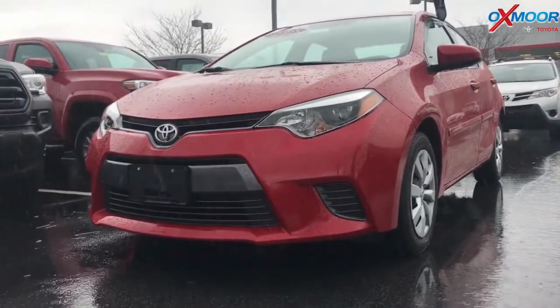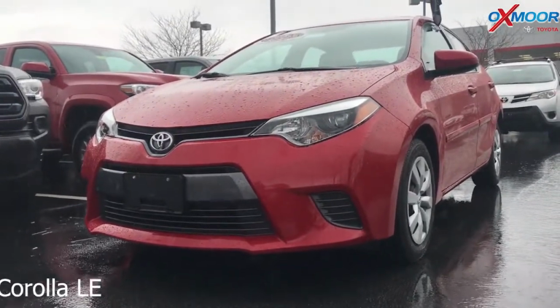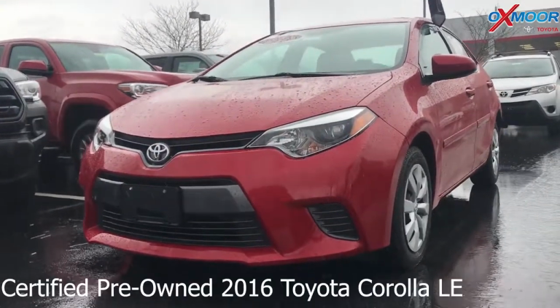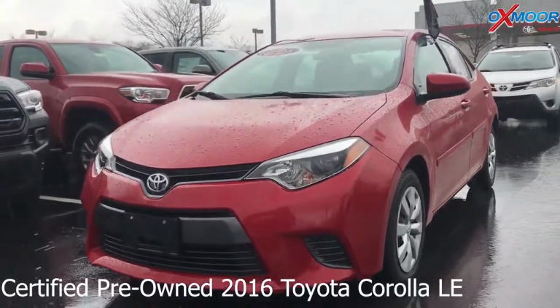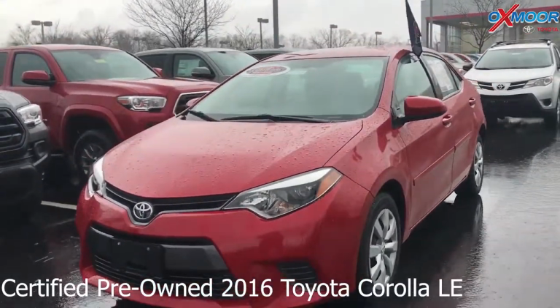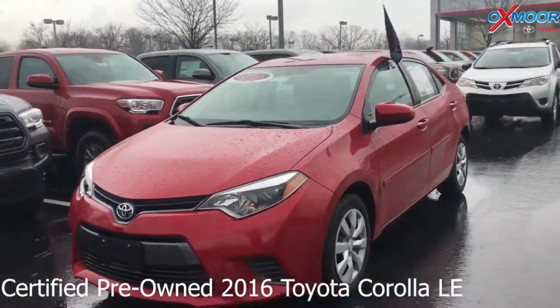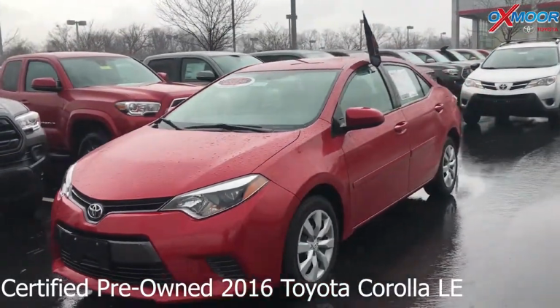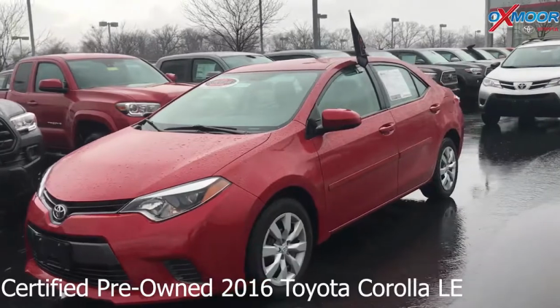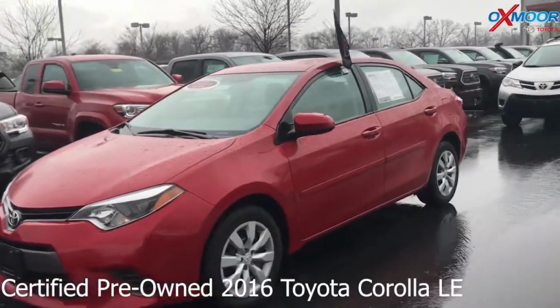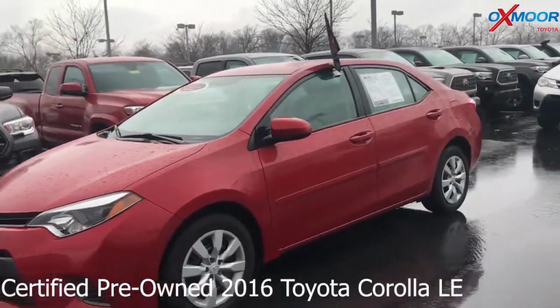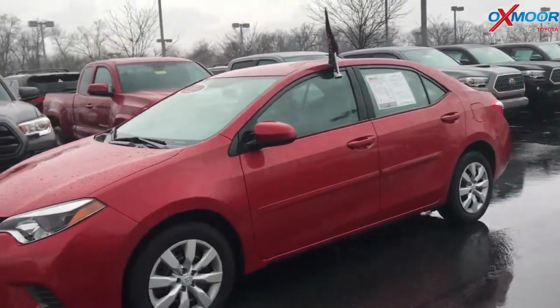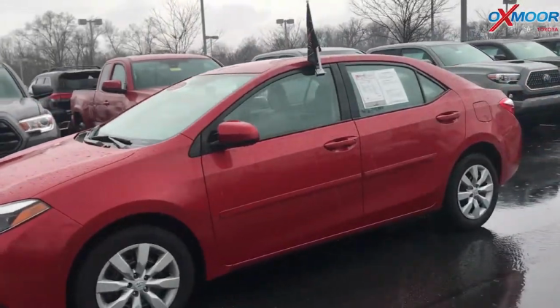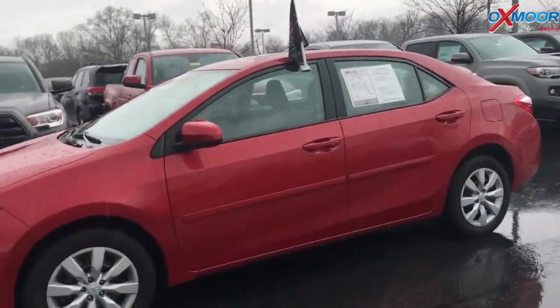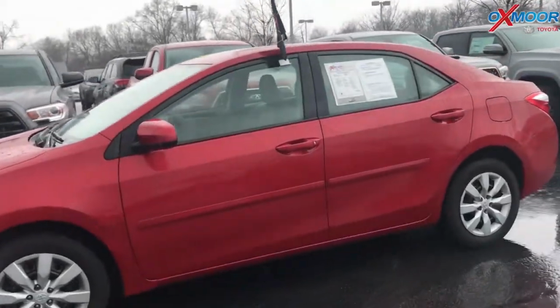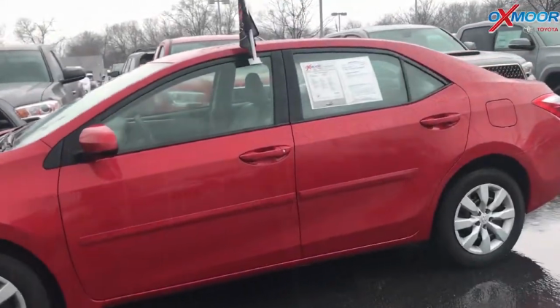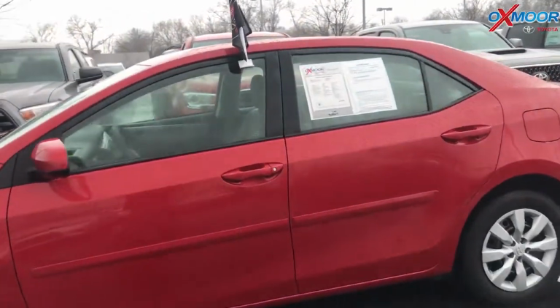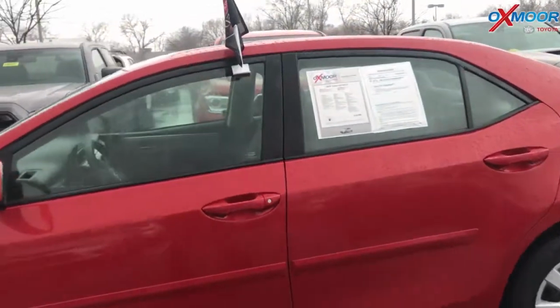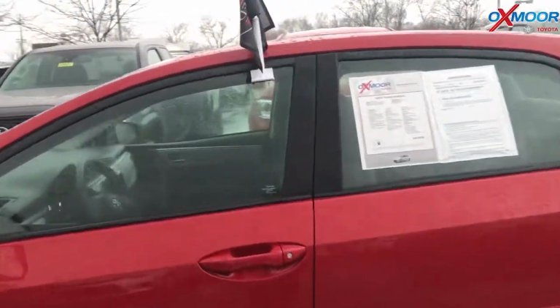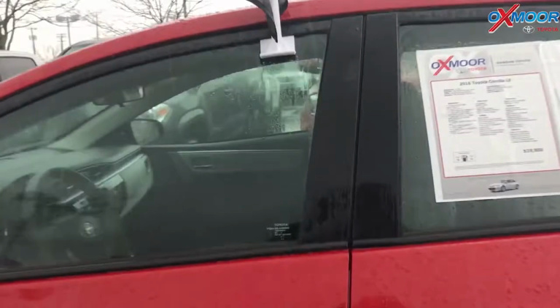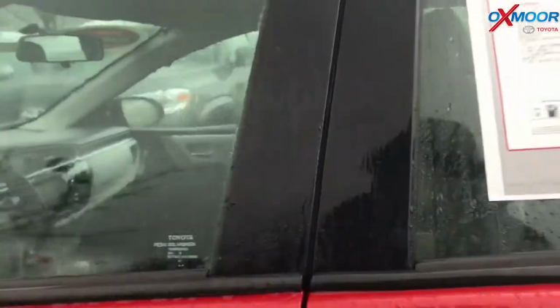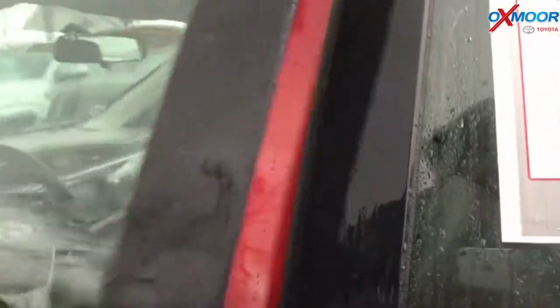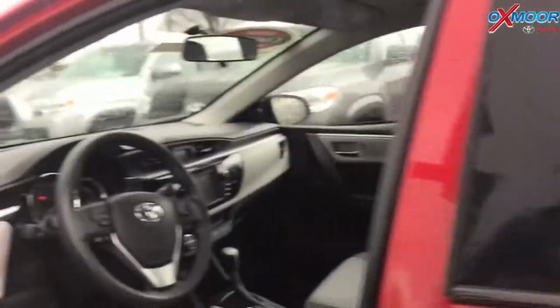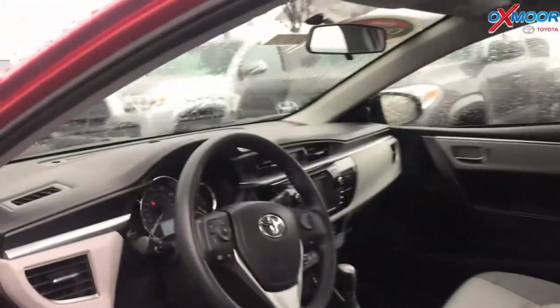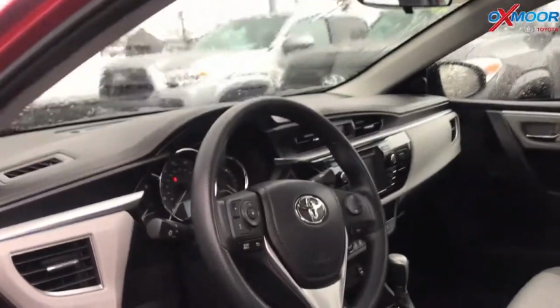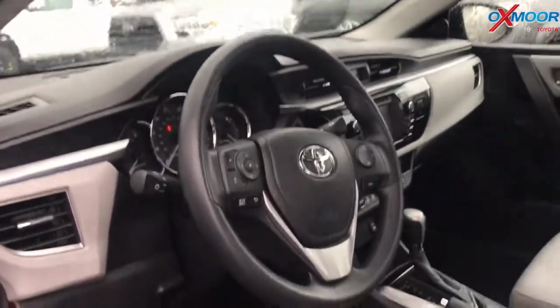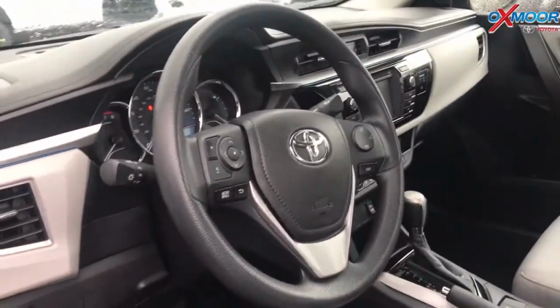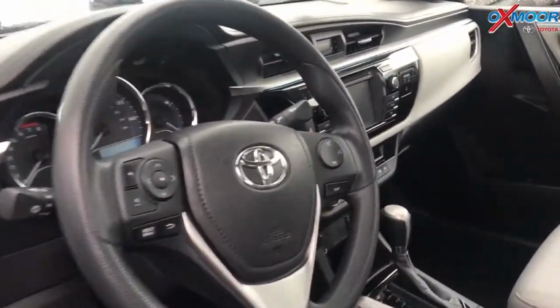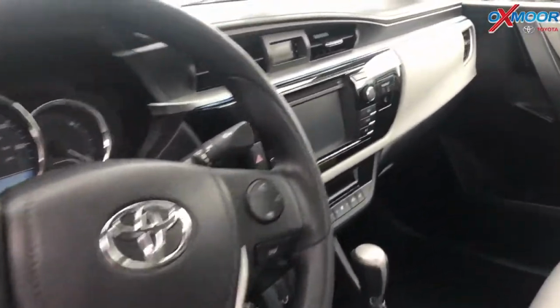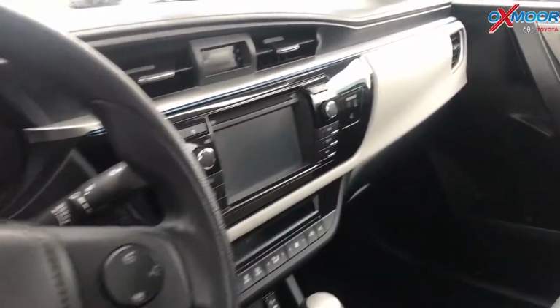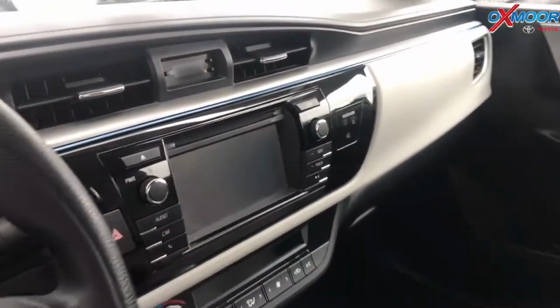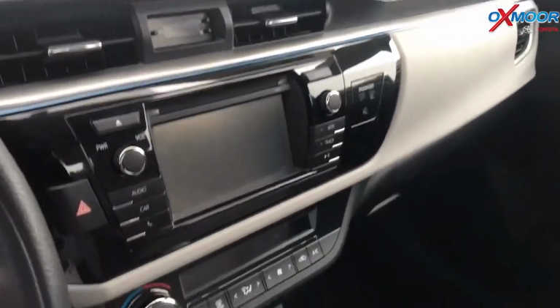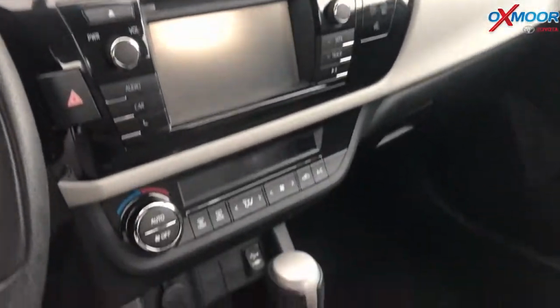This is a certified pre-owned 2016 Toyota Corolla LE. Exterior color is a Barcelona red metallic. This vehicle did just come off lease. It has Bluetooth. It does have a clean Carfax. One owner.